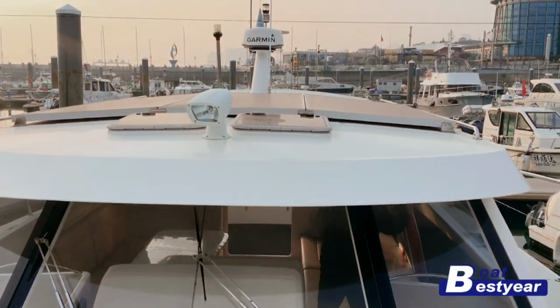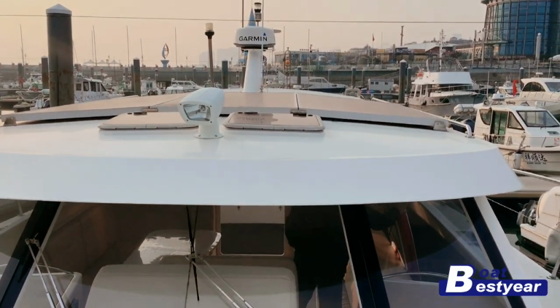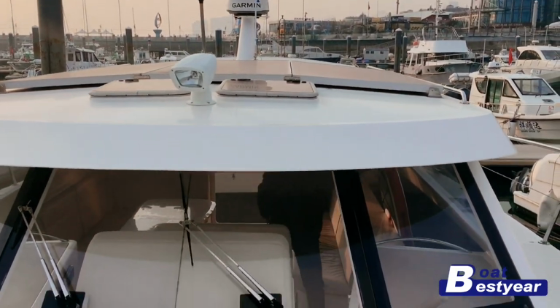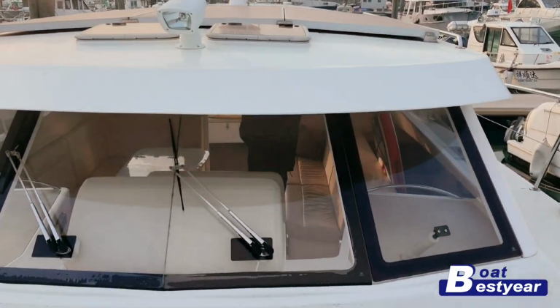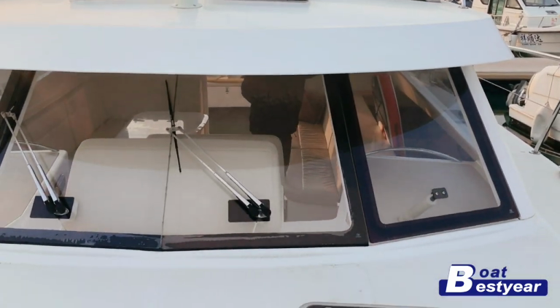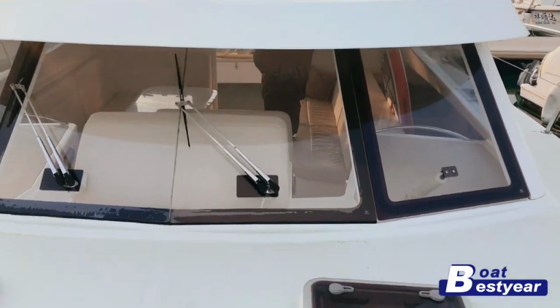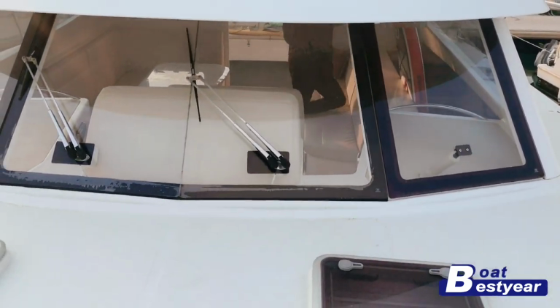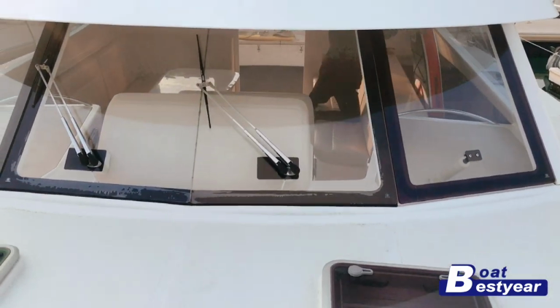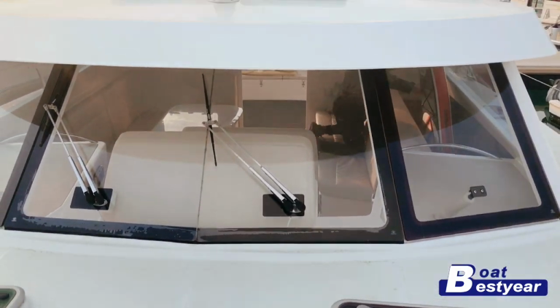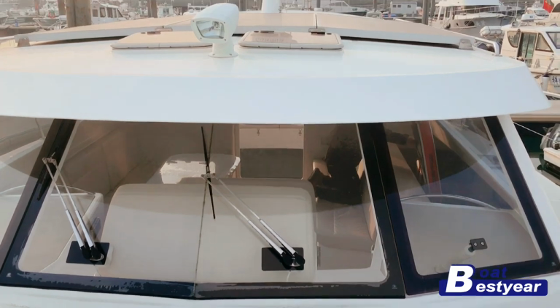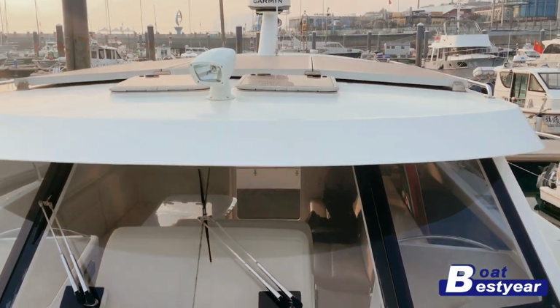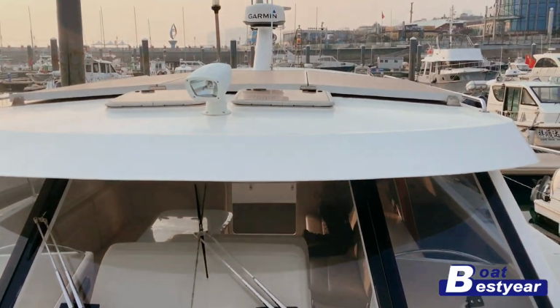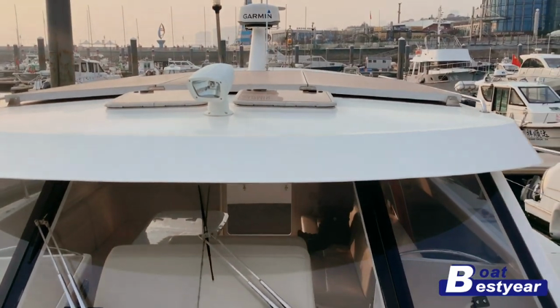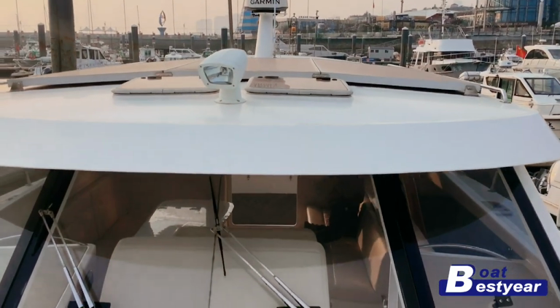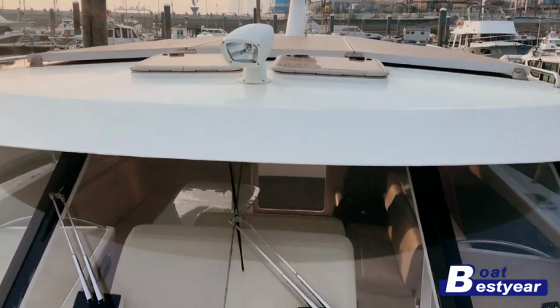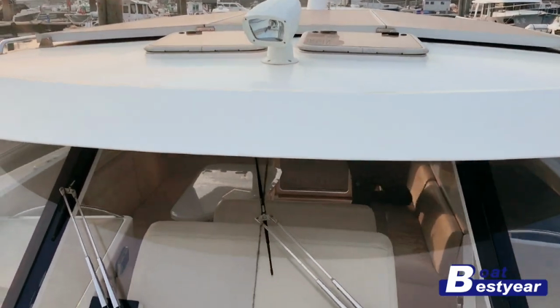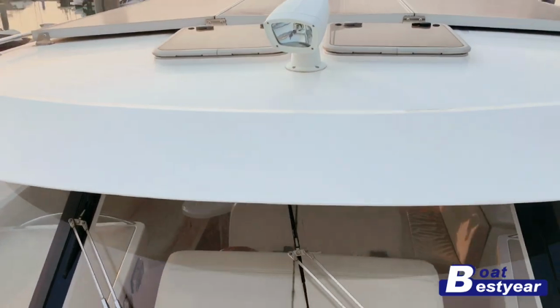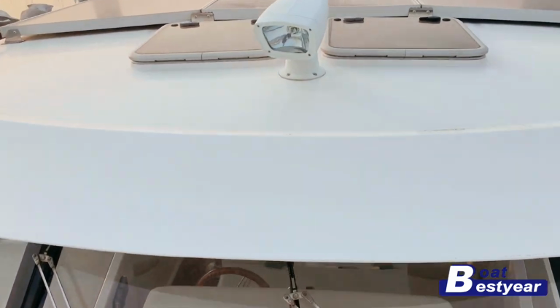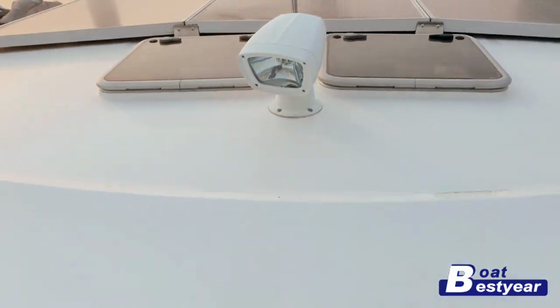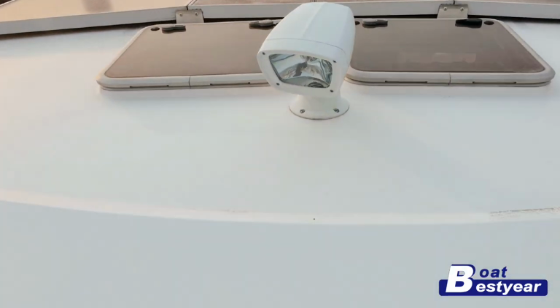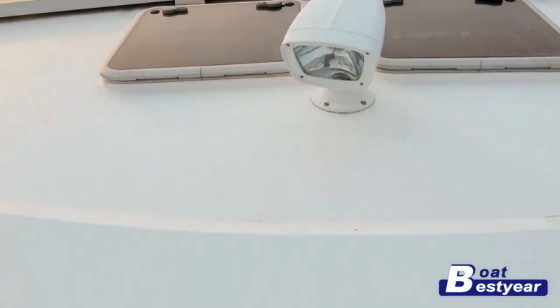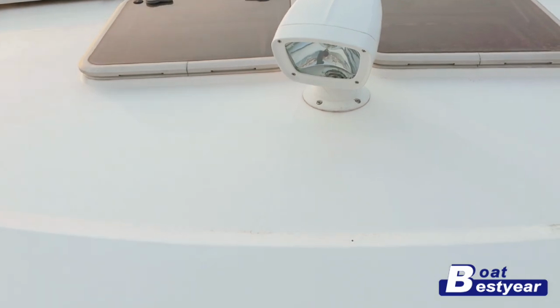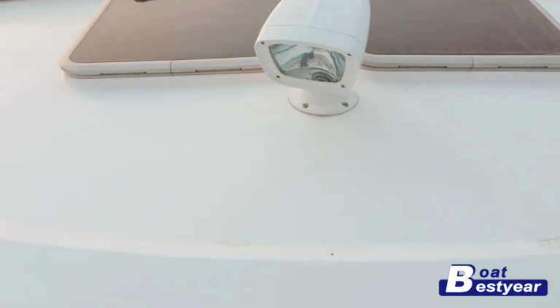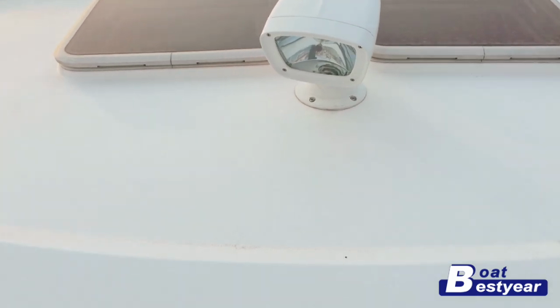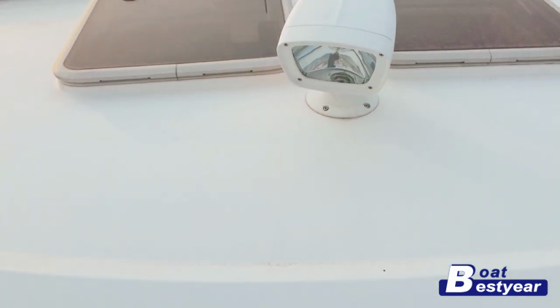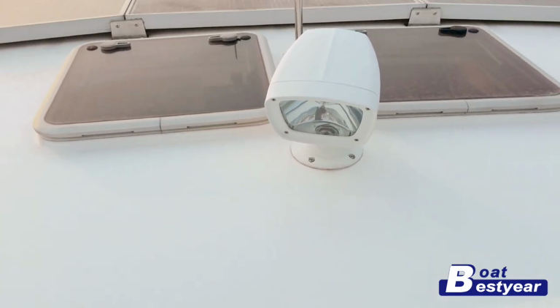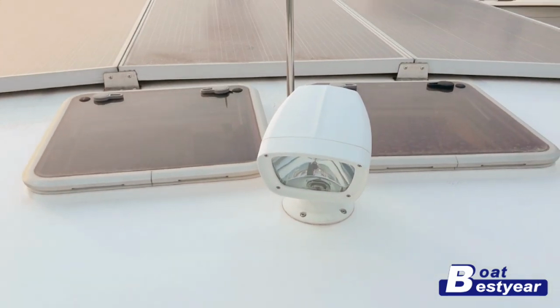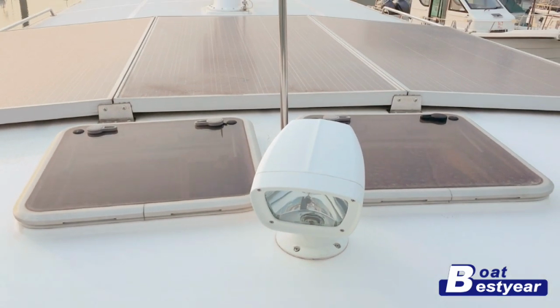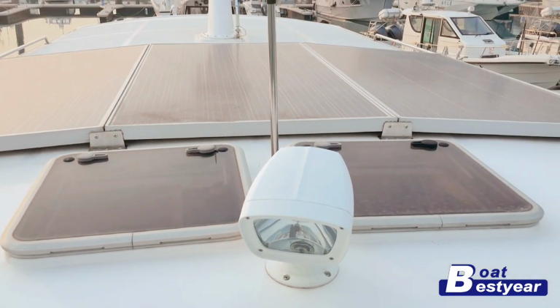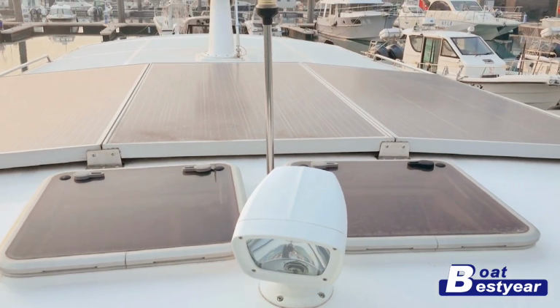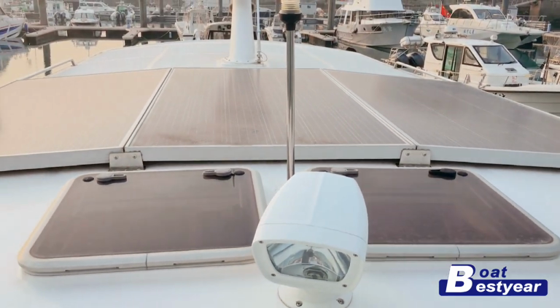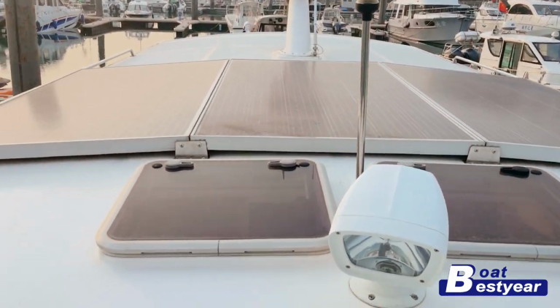Here we can see the solar panel of this yacht. It supports the whole illumination system, so all the lighting is powered by the sun.